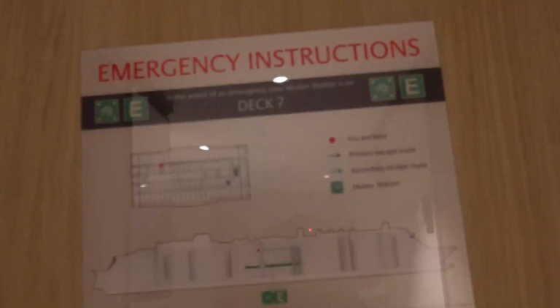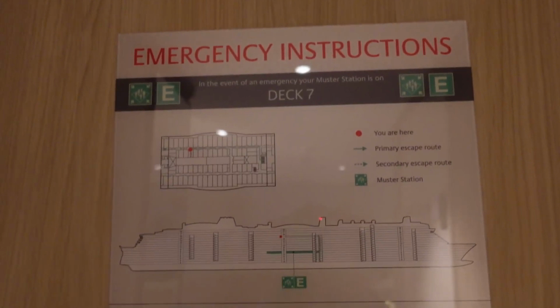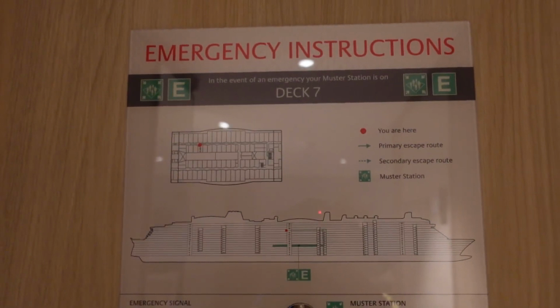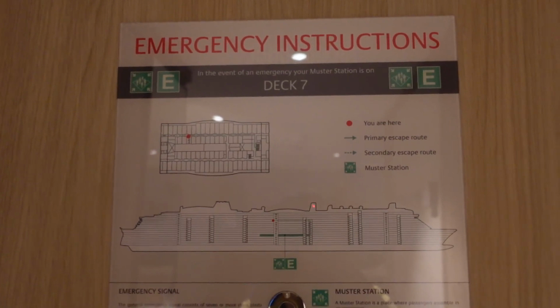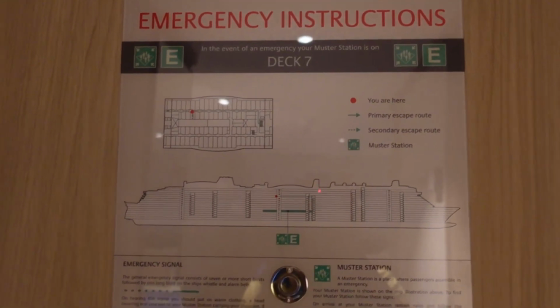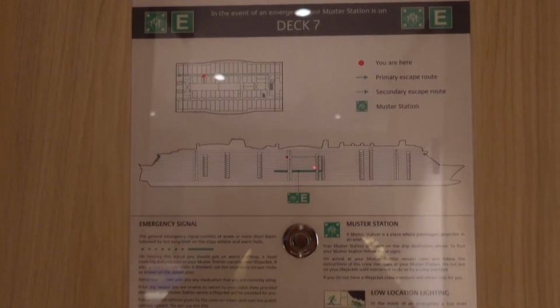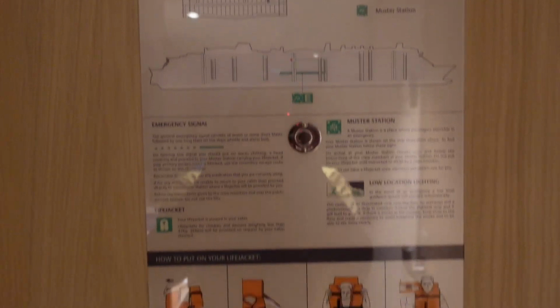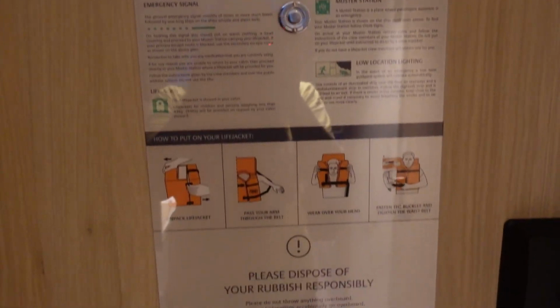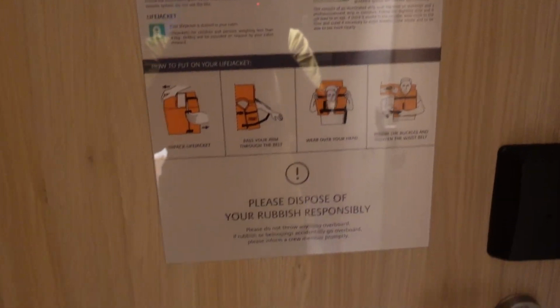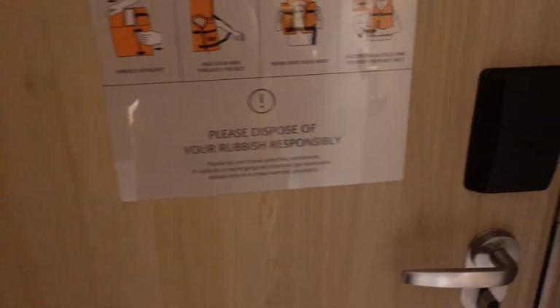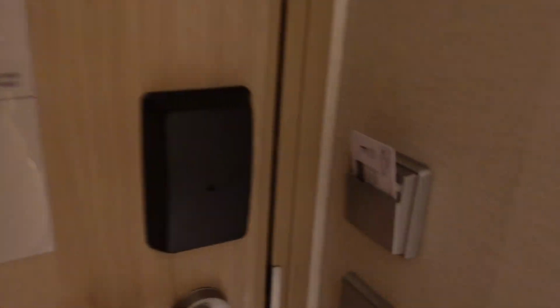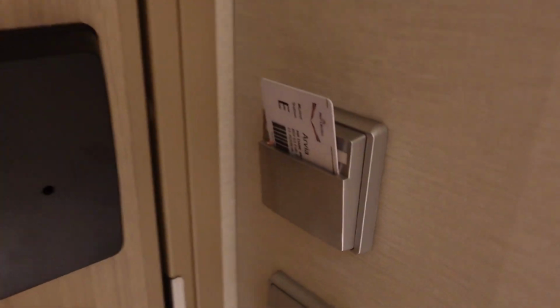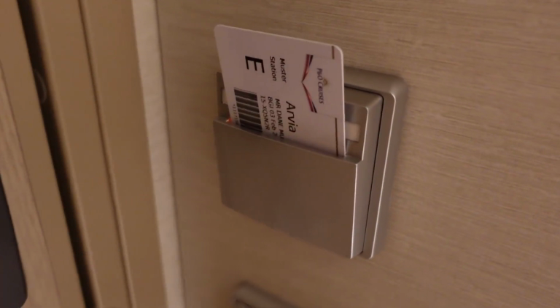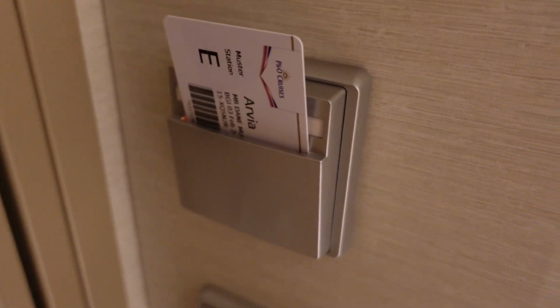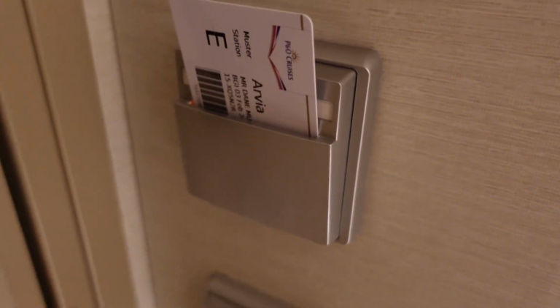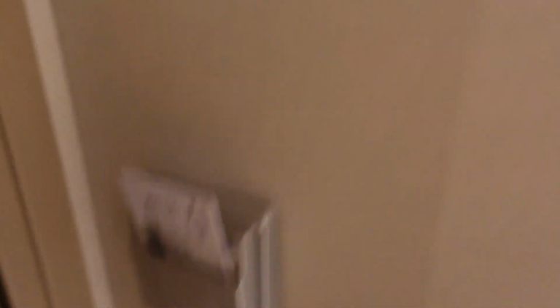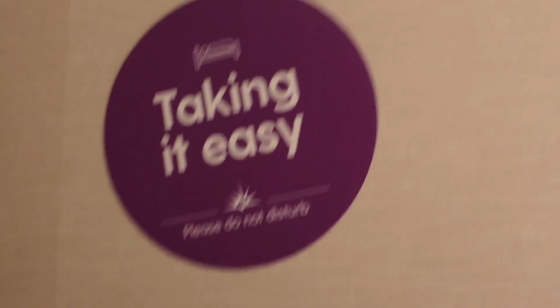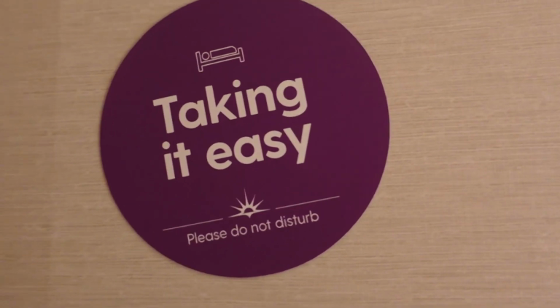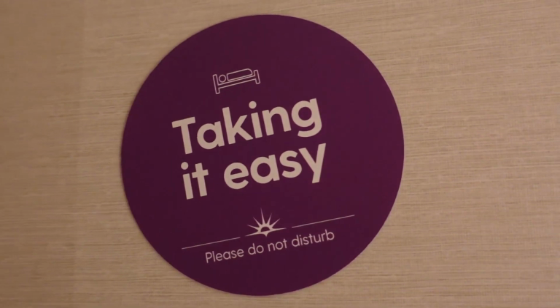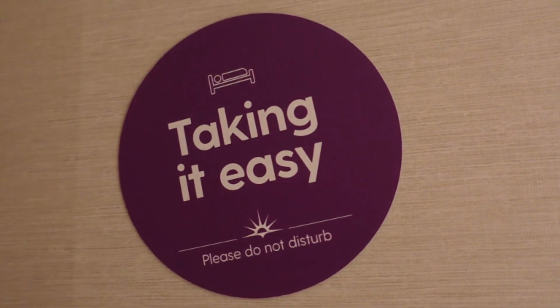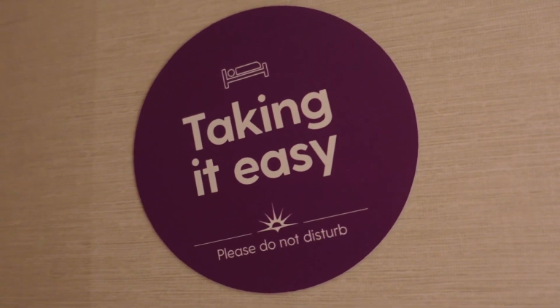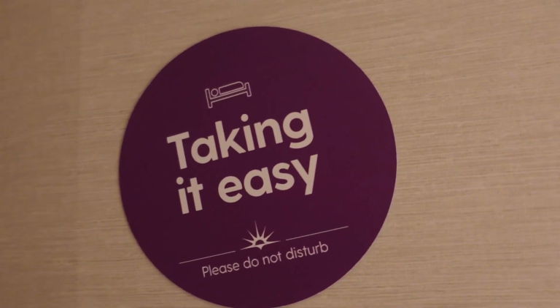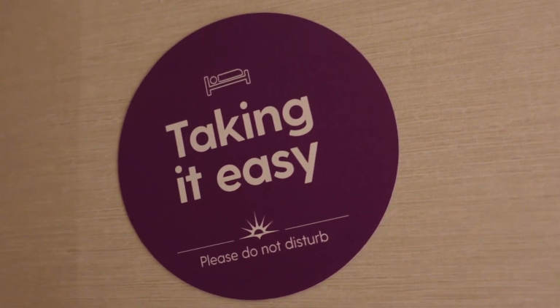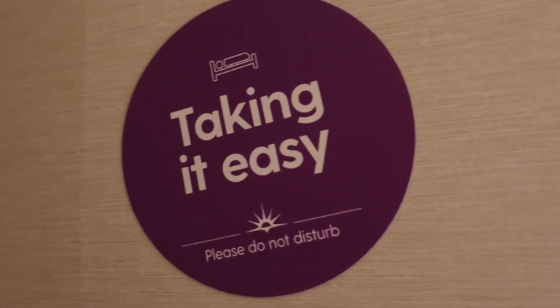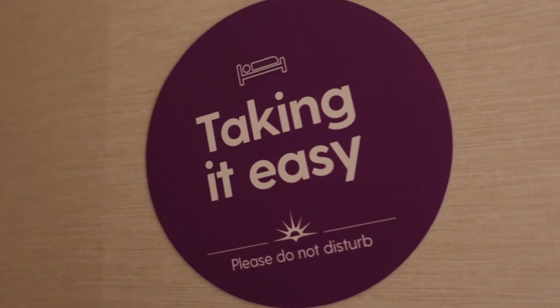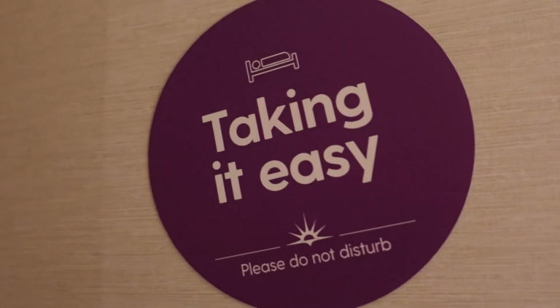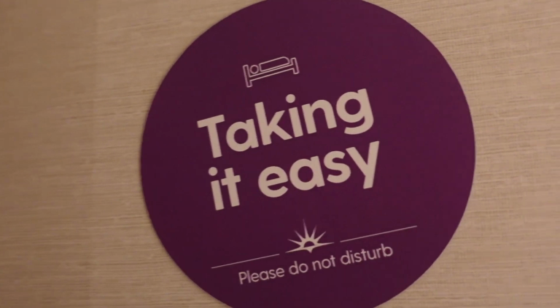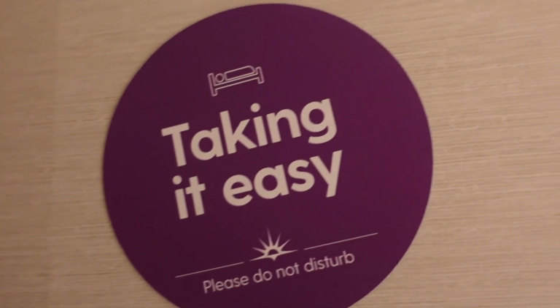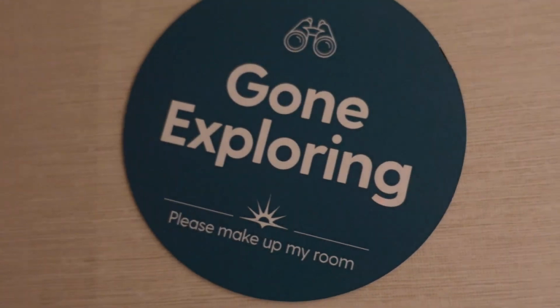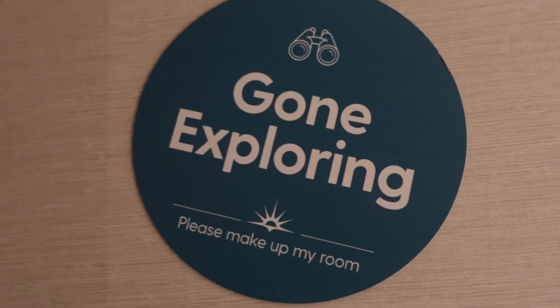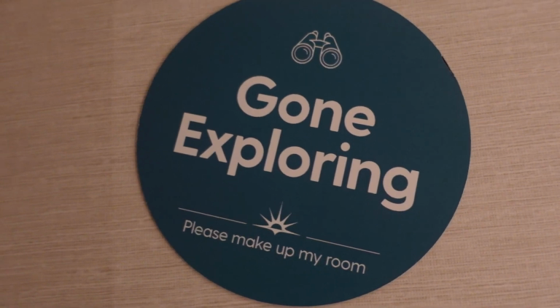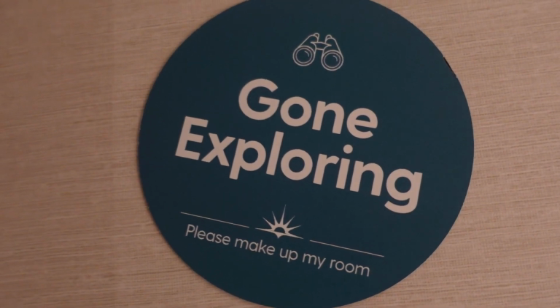On the door we've got the emergency instructions. This is where you put your key cards so that you have light. This is what you put on the outside of the door if you do not want to be disturbed or if you want your room cleaning.